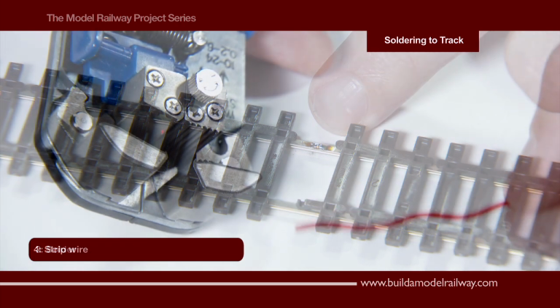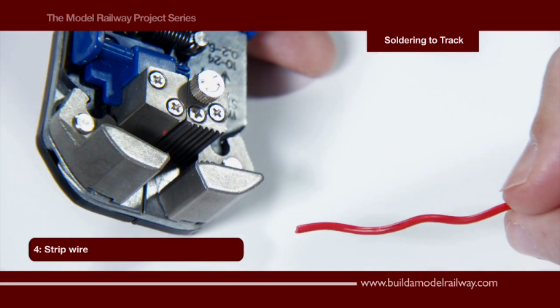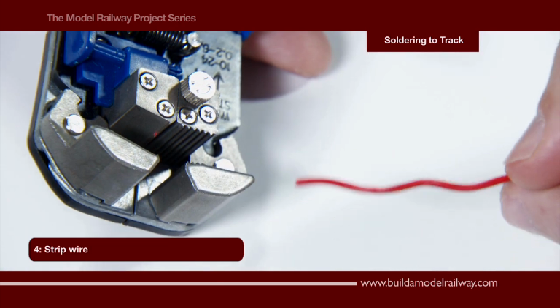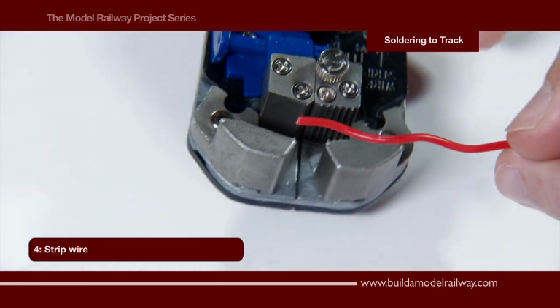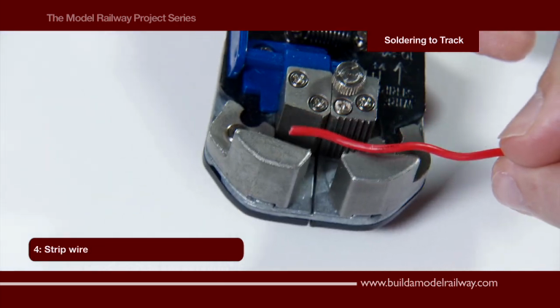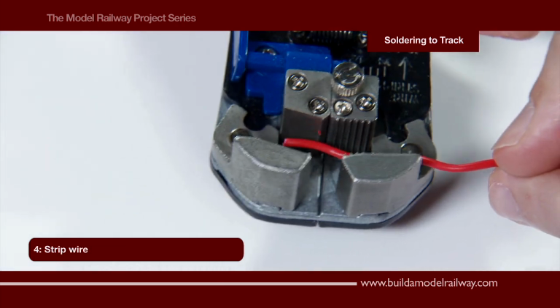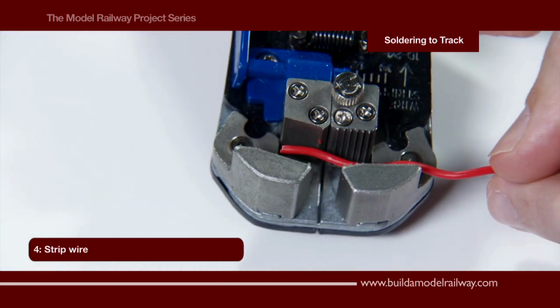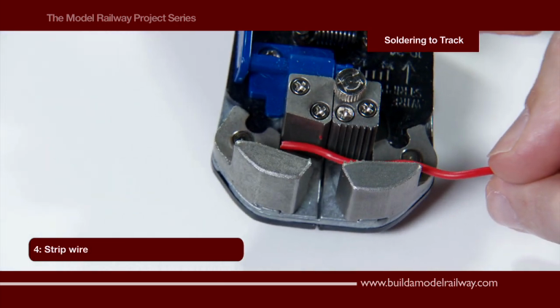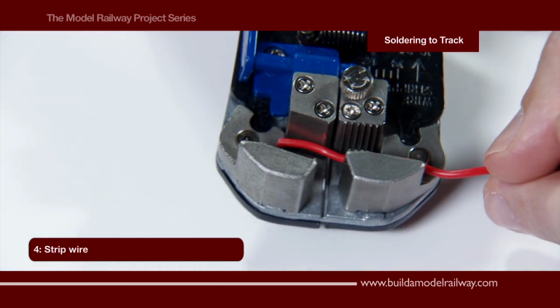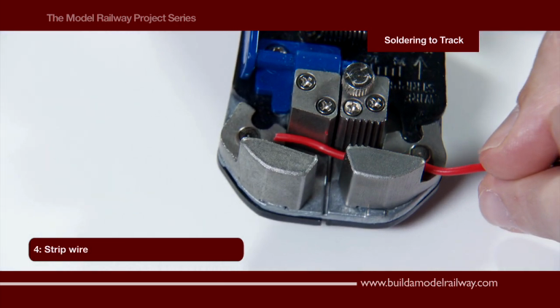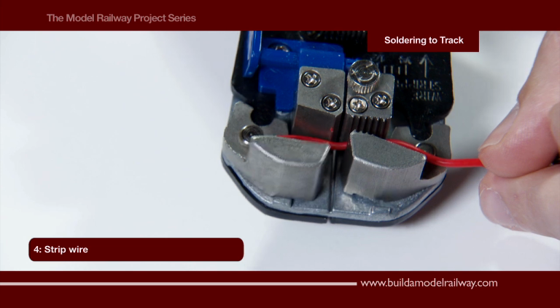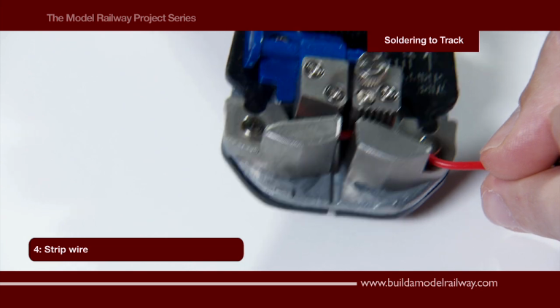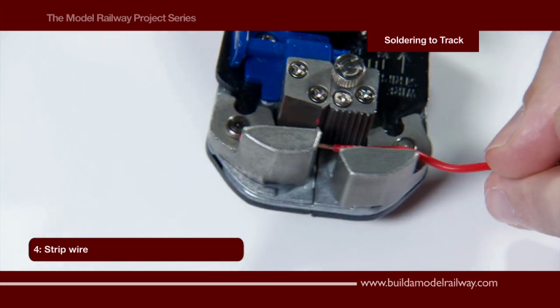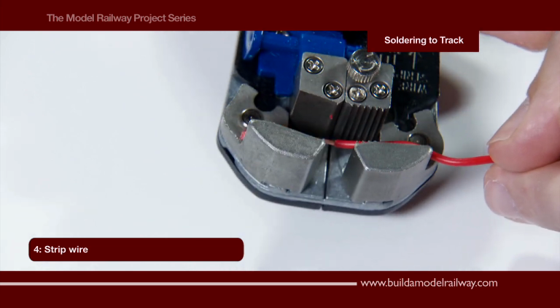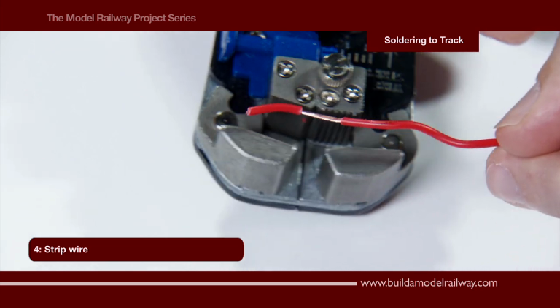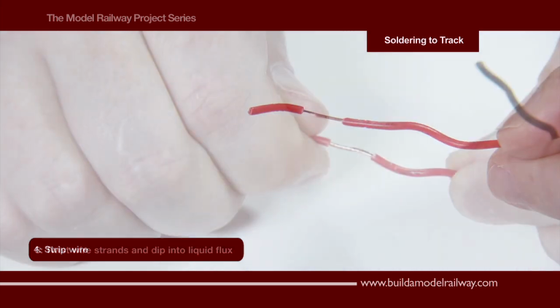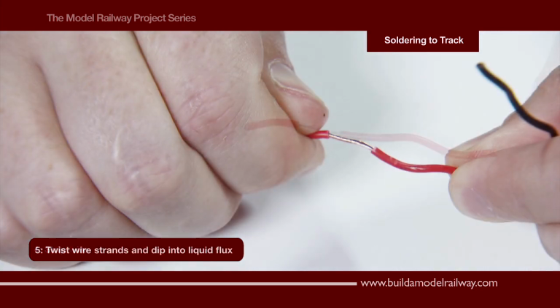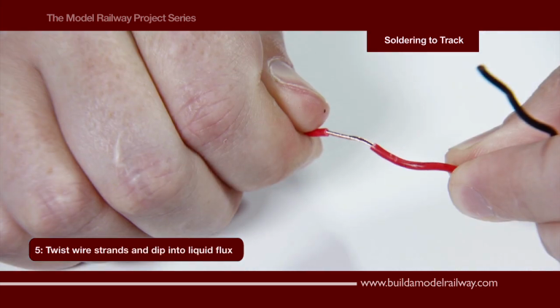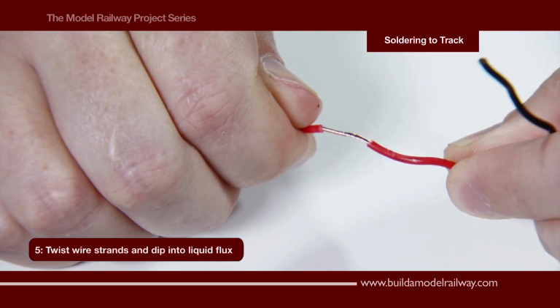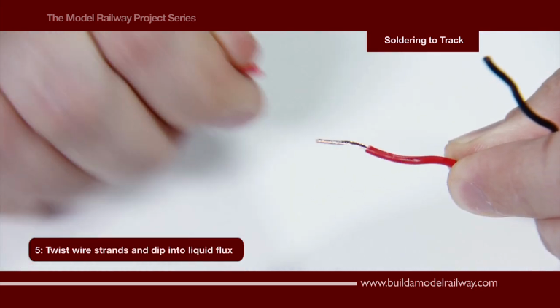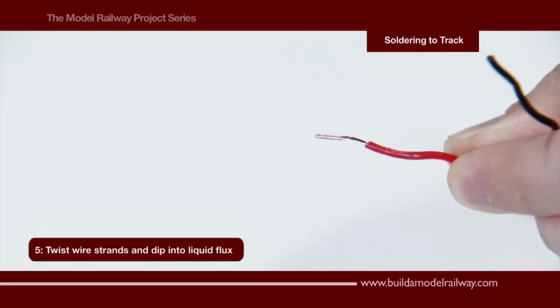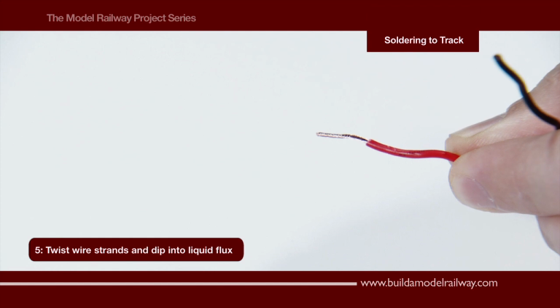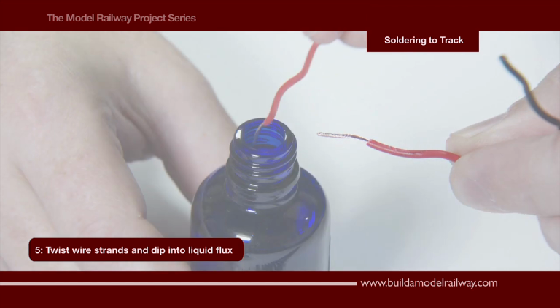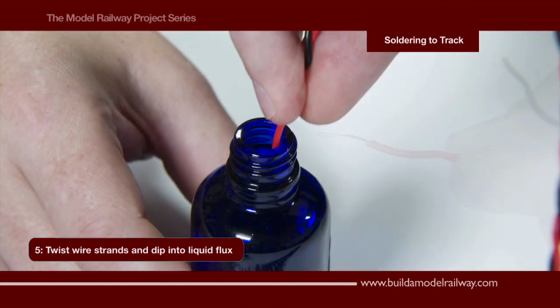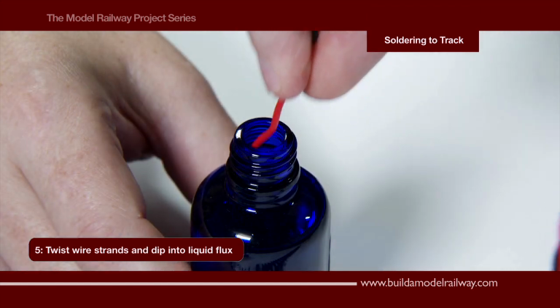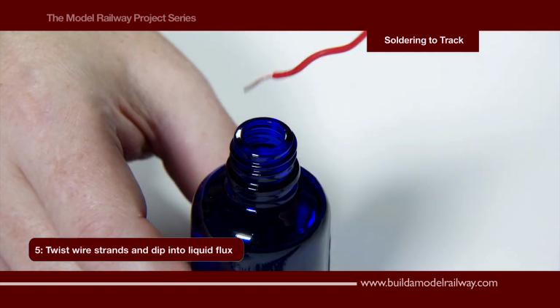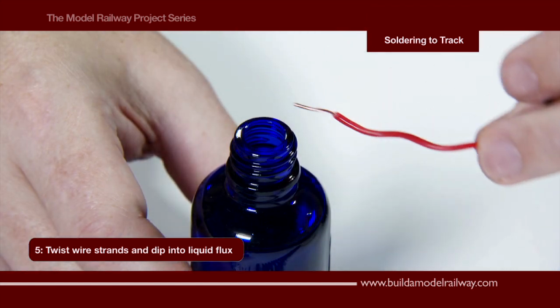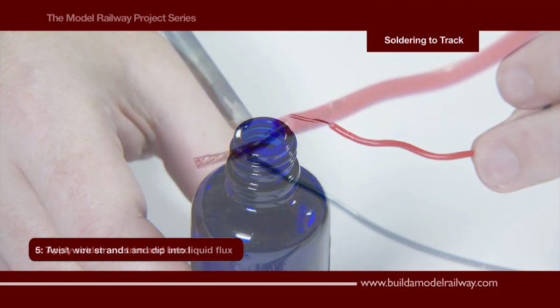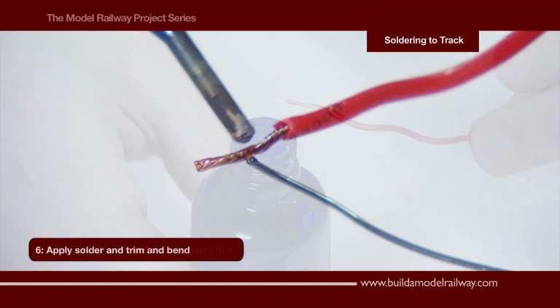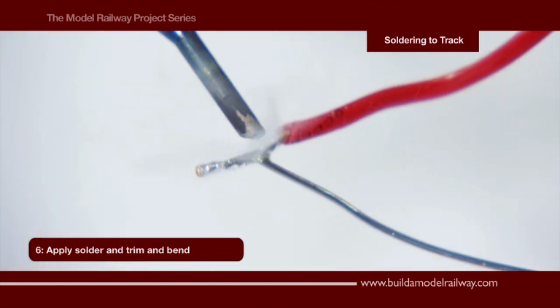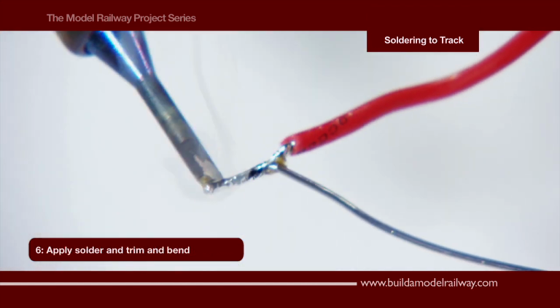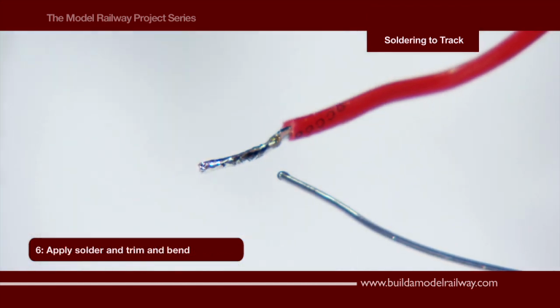Here we have our red and black dropper wires. Trim, leaving the insulation attached to aid the twisting of the wire strands, and then remove. We now tin the wire end by dipping into the flux and then apply the solder.